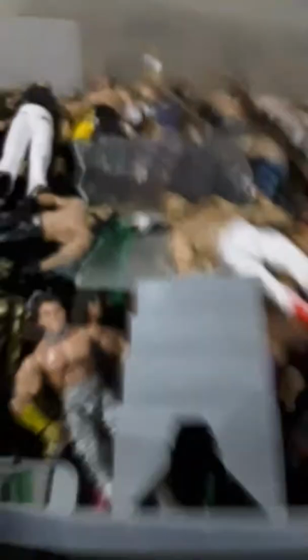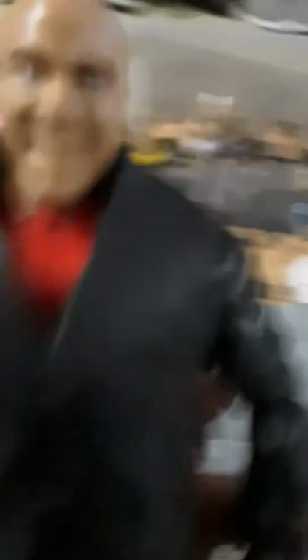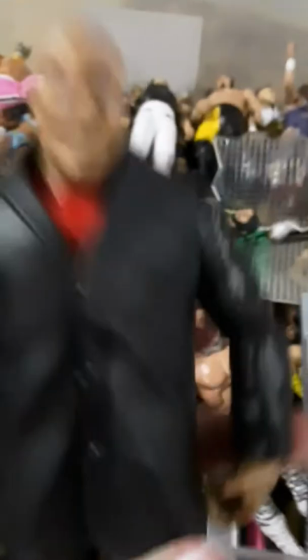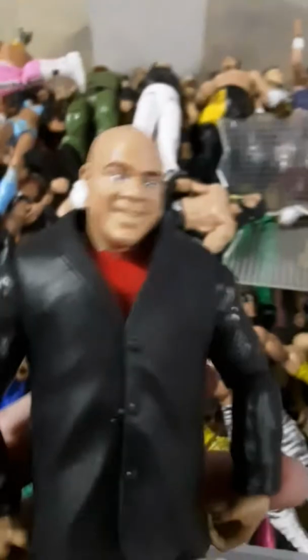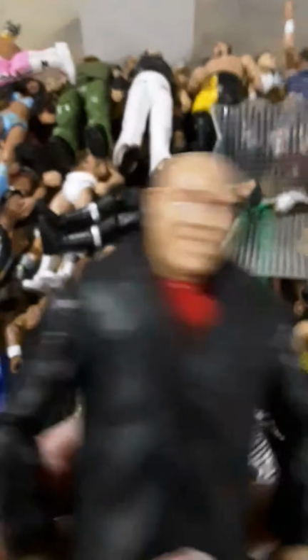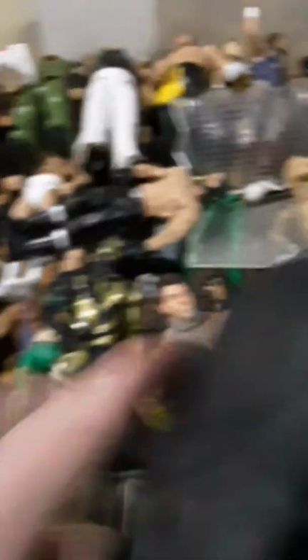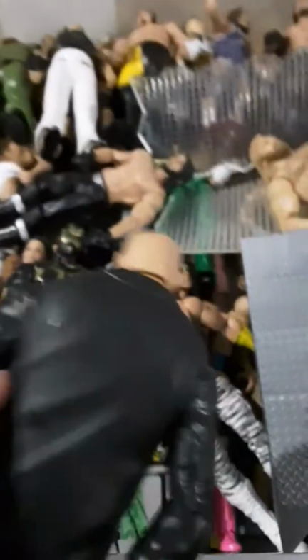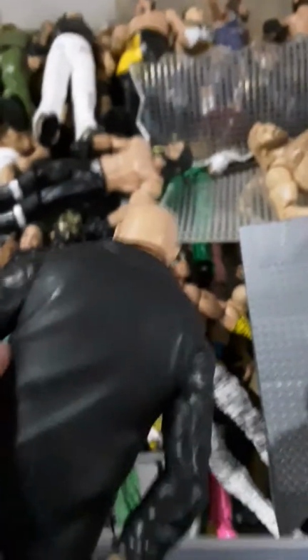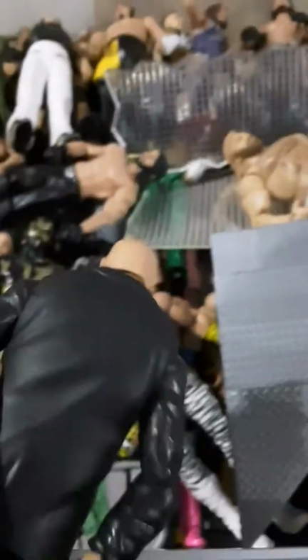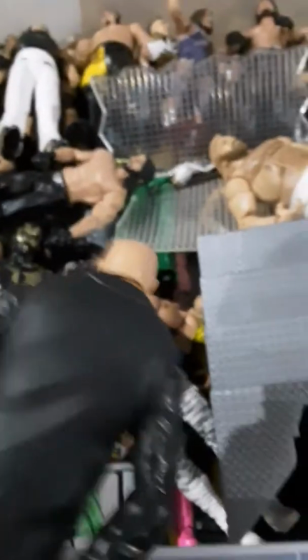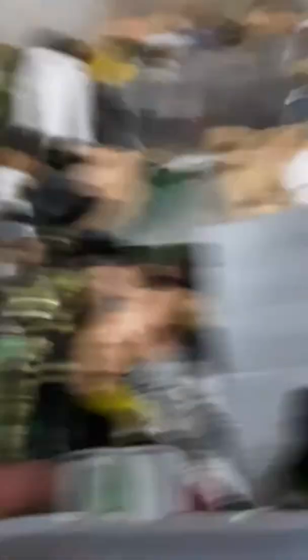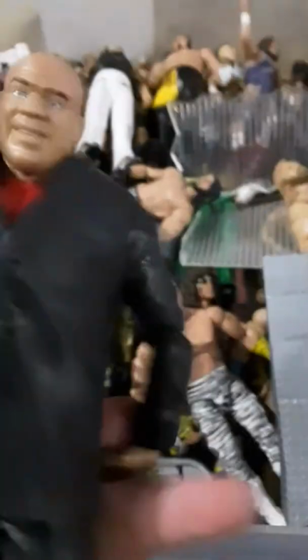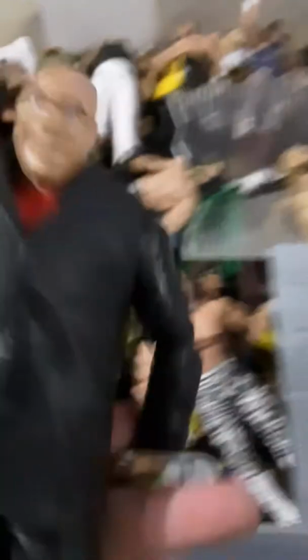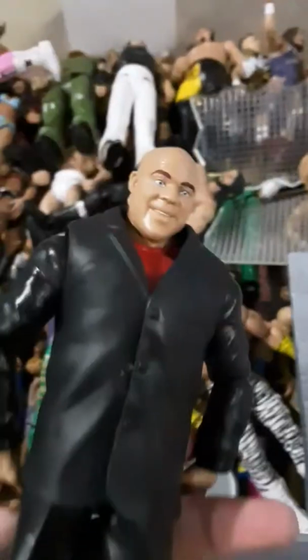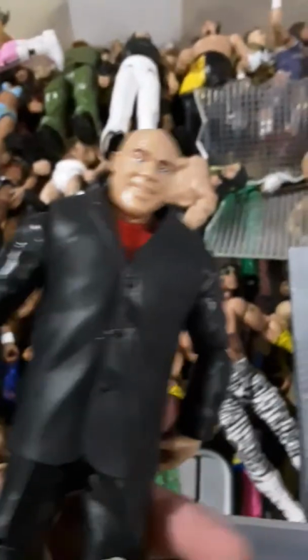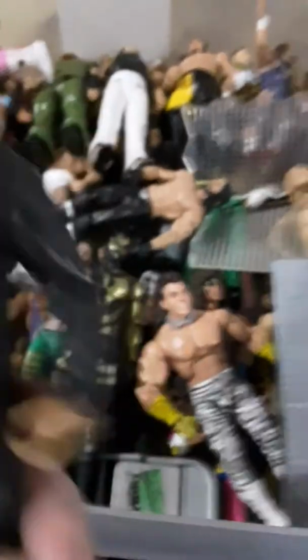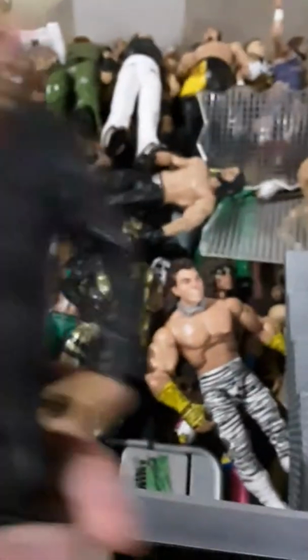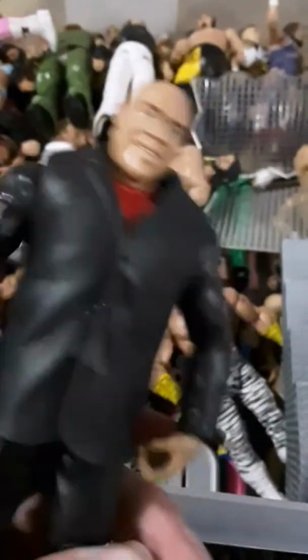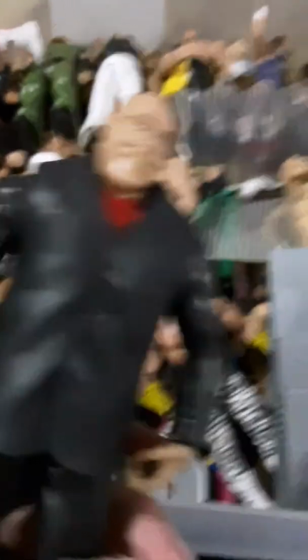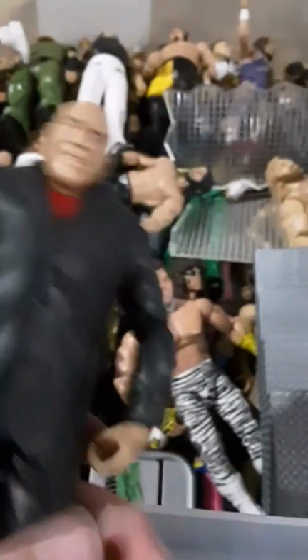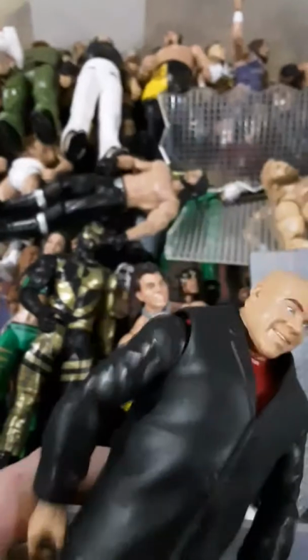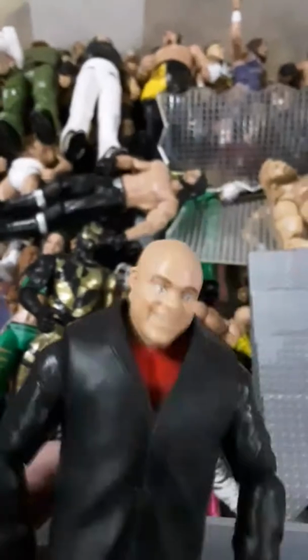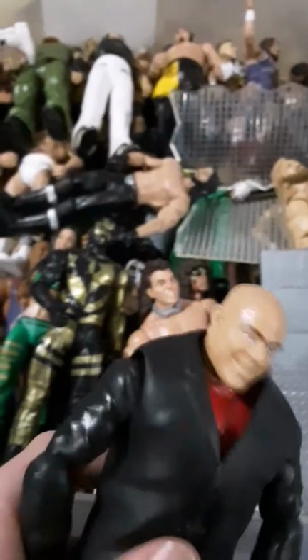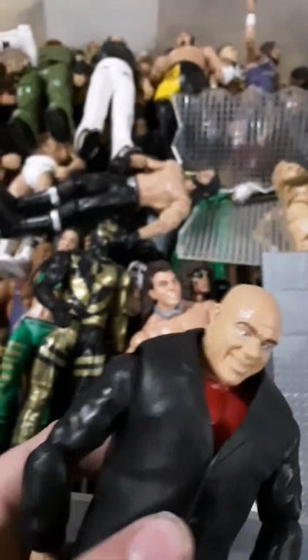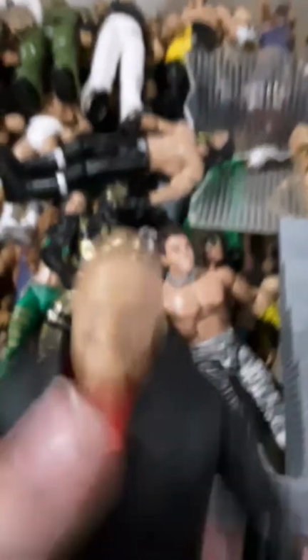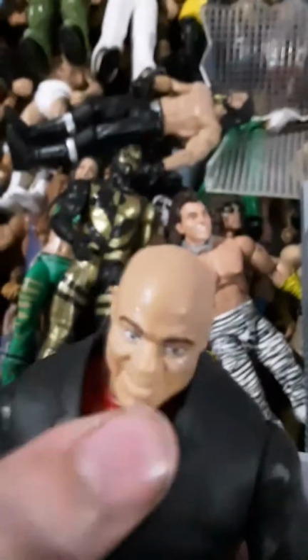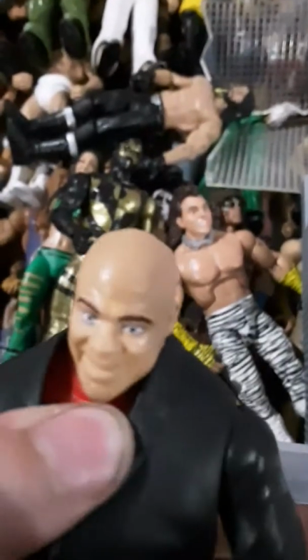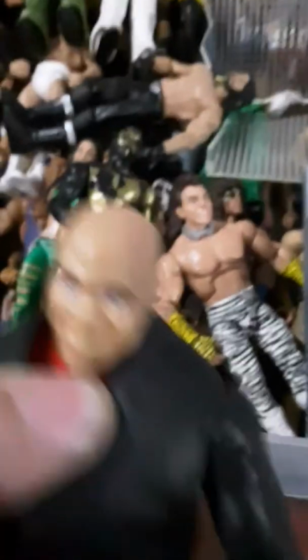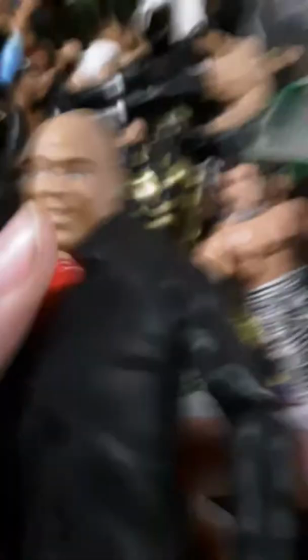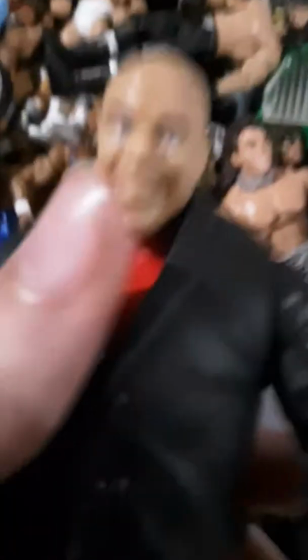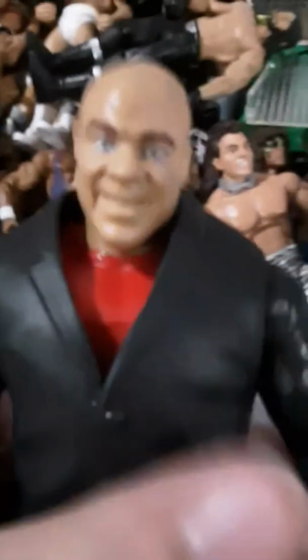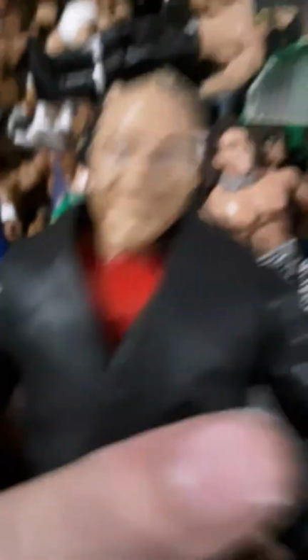My next favorite figure would probably be this Kurt Angle. It's a nice figure and I love it. I use it as Raw GM, because he is the Raw GM.